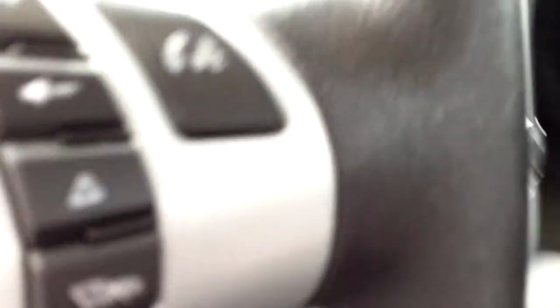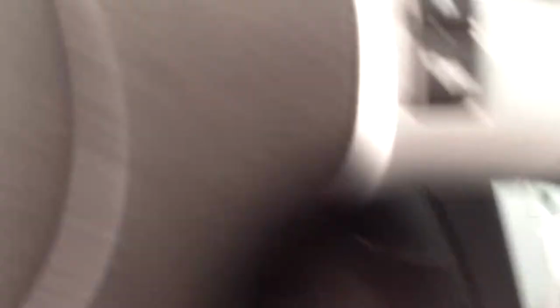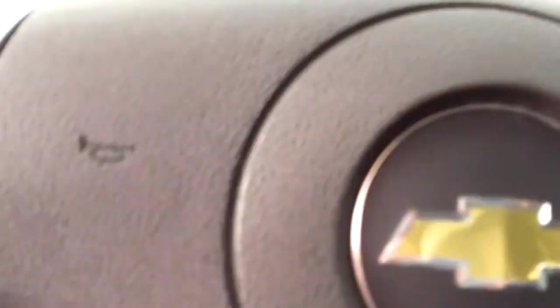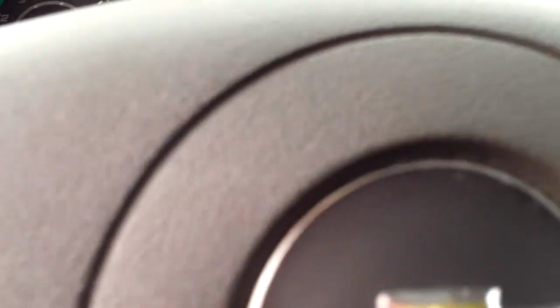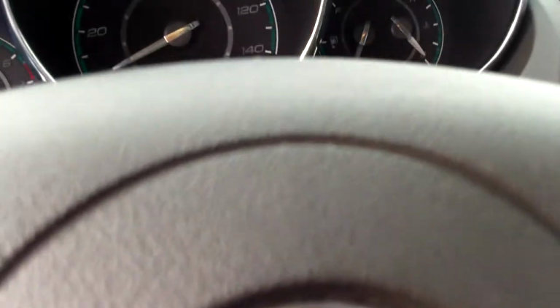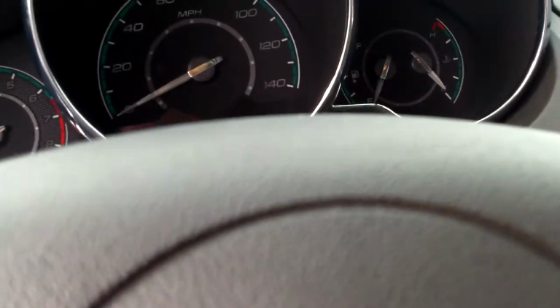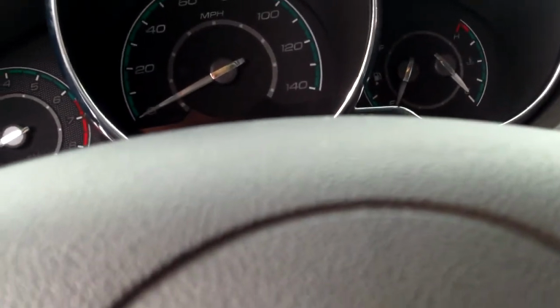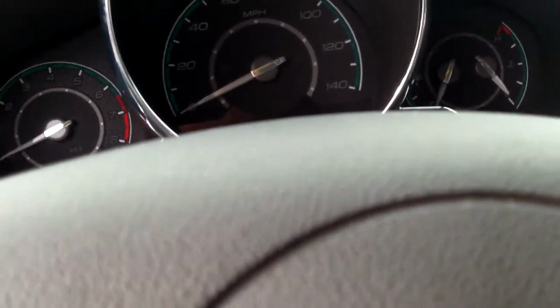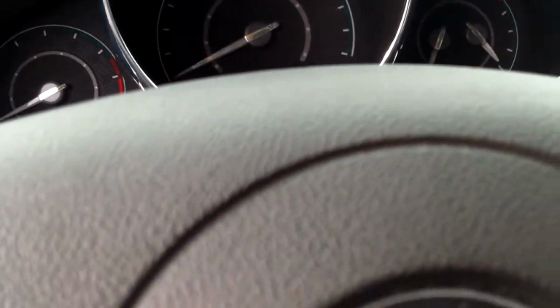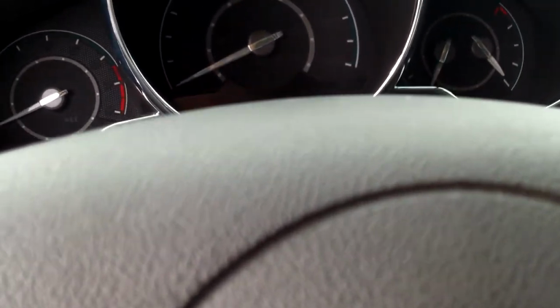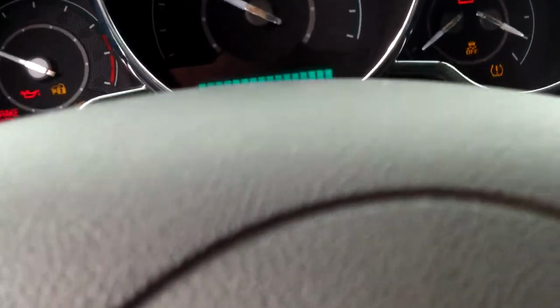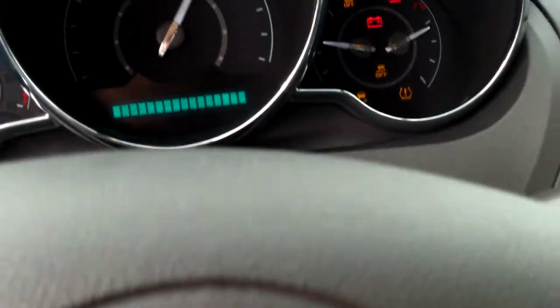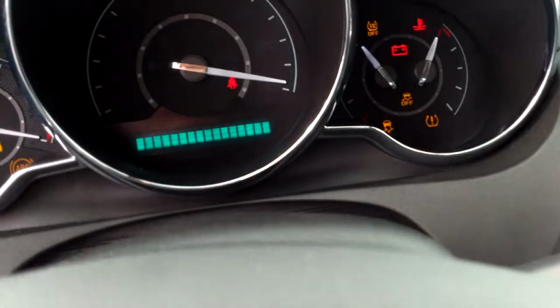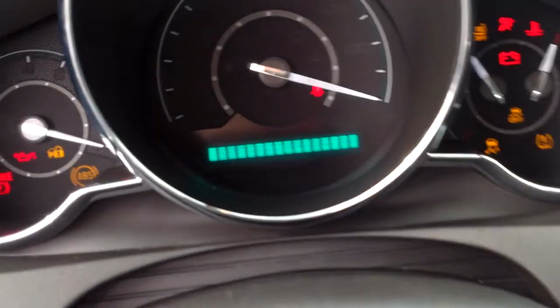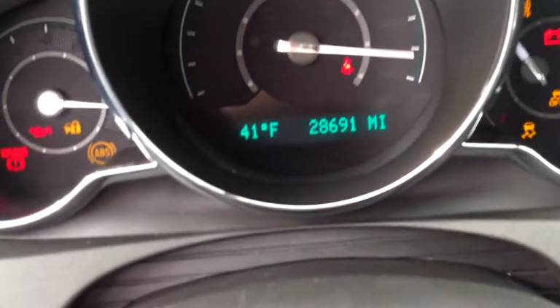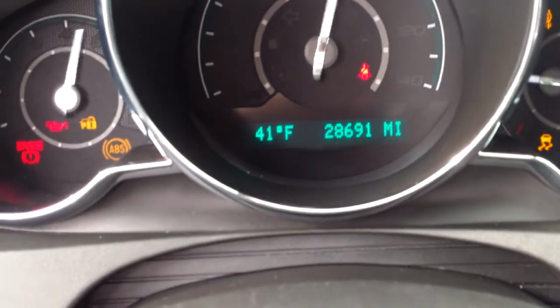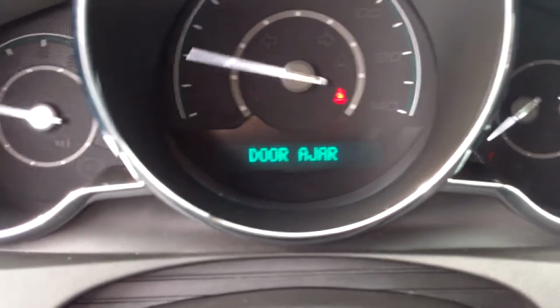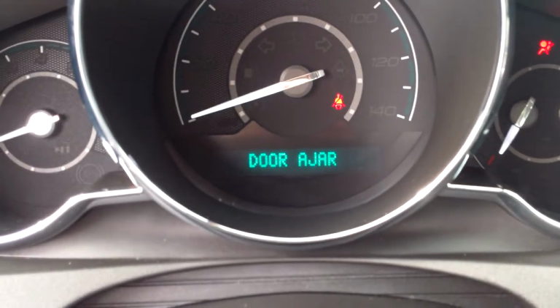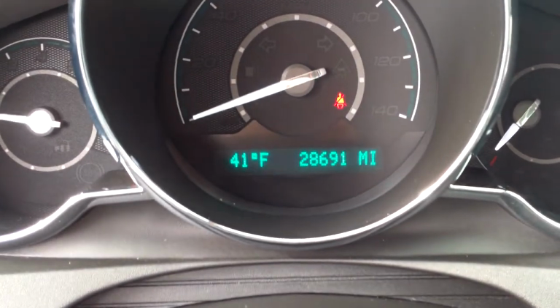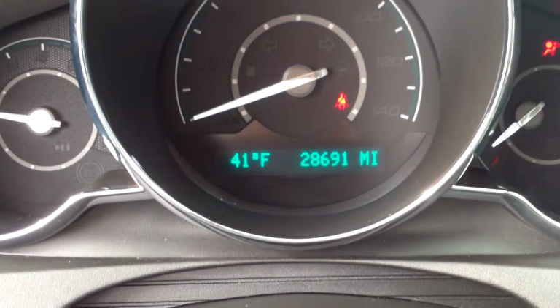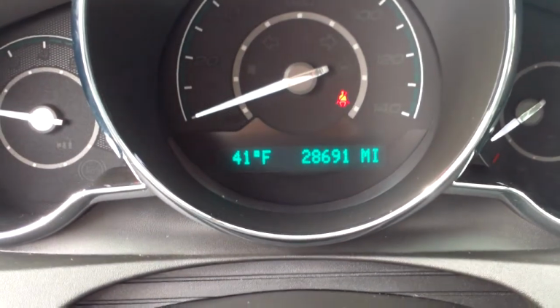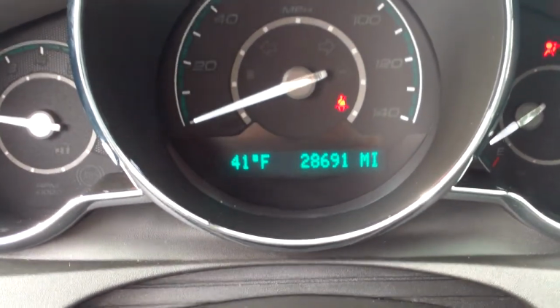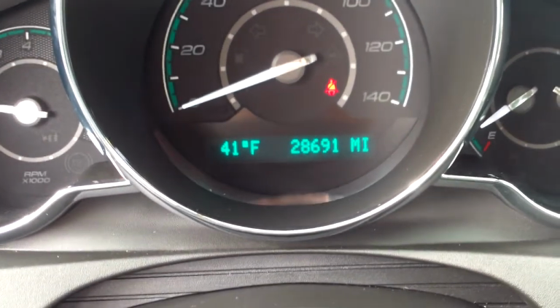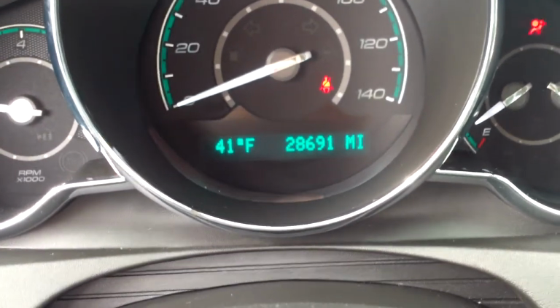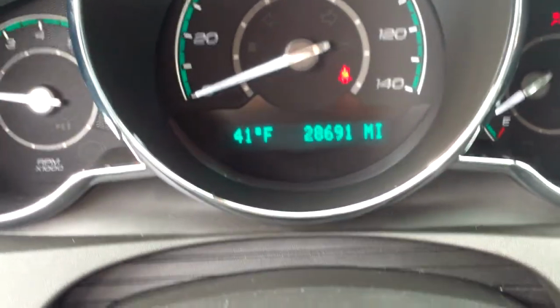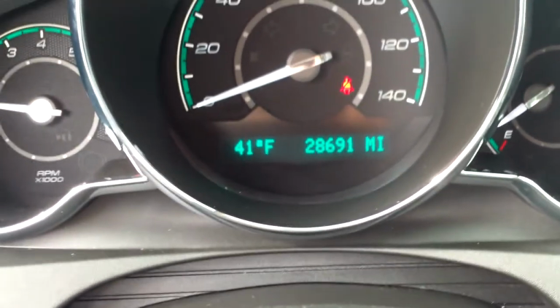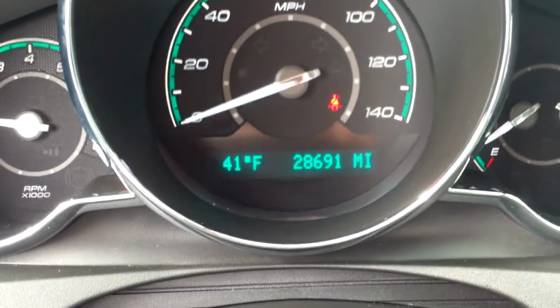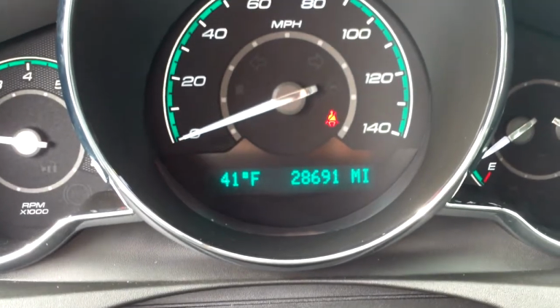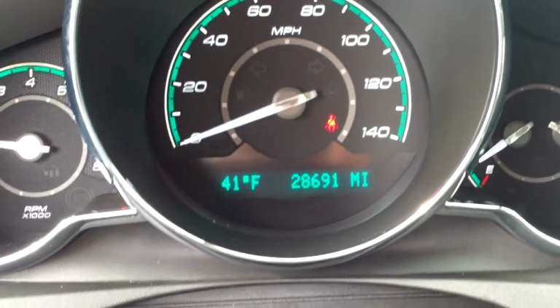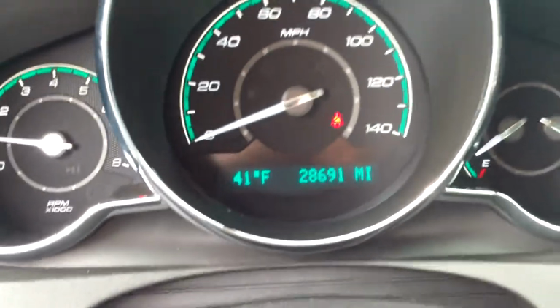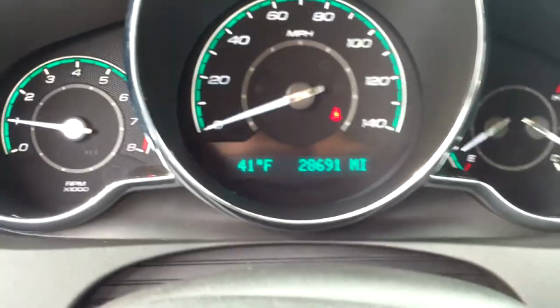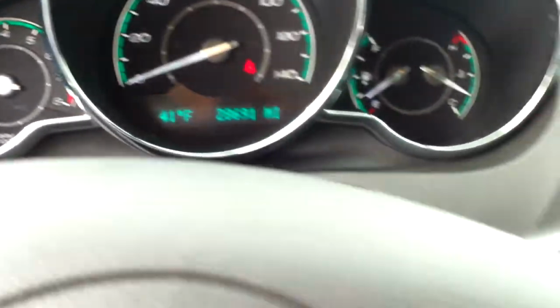Starting the vehicle up now. Take a look at the odometer — at the time of this video, there are 28,691 miles on this Malibu.